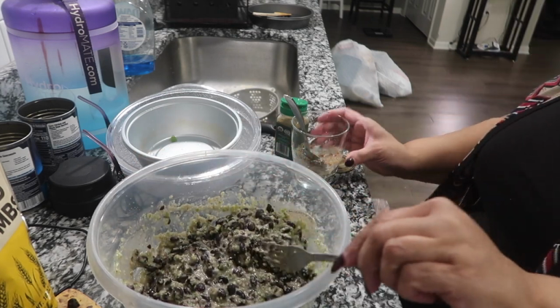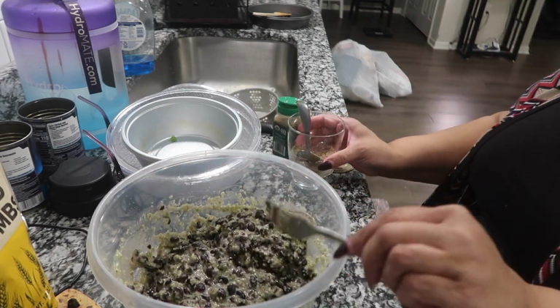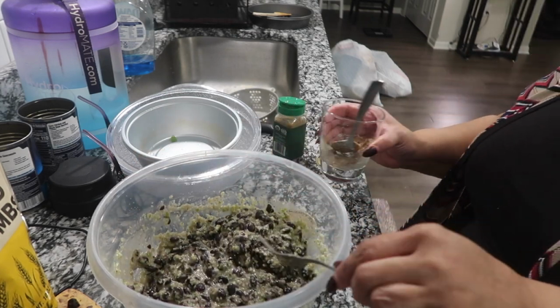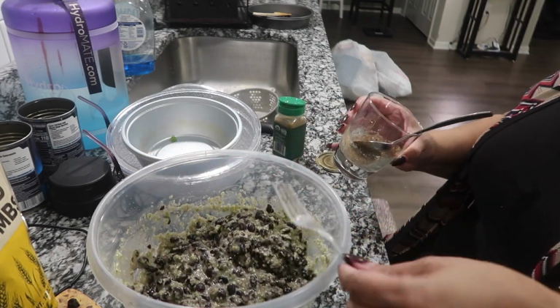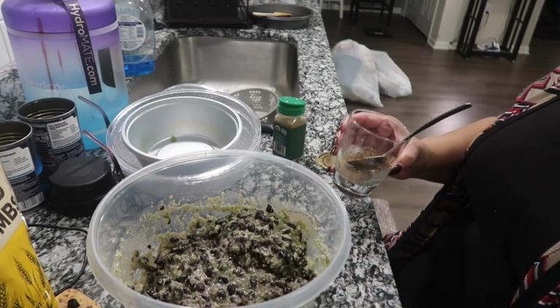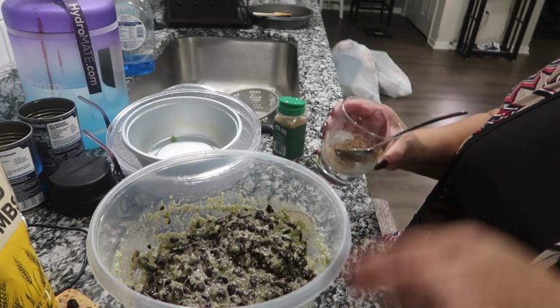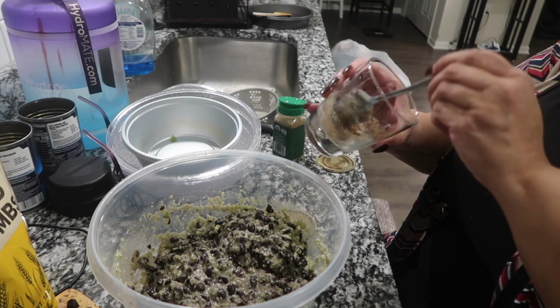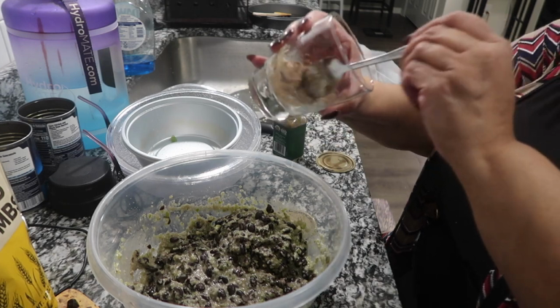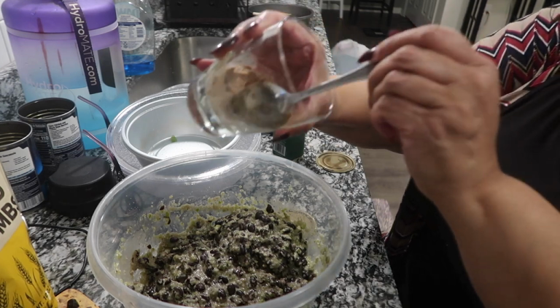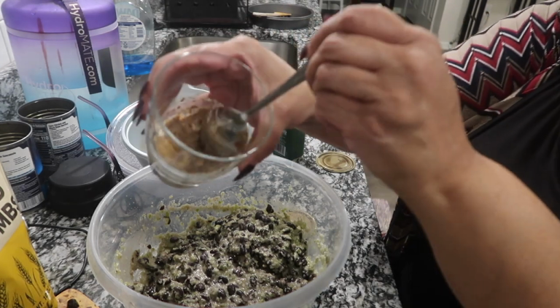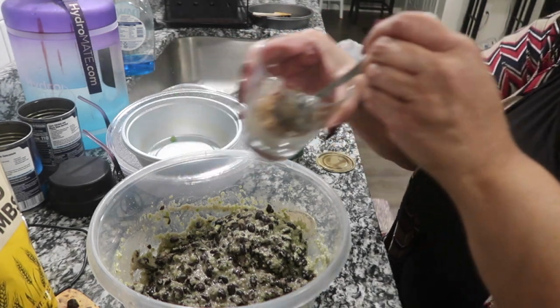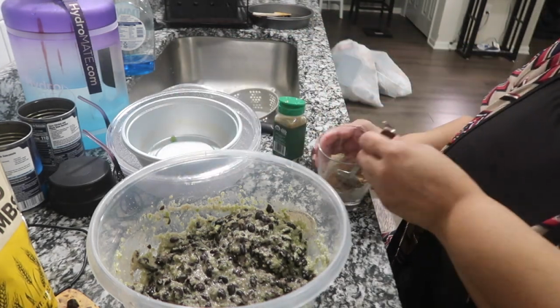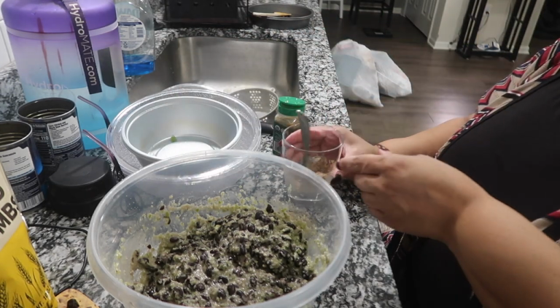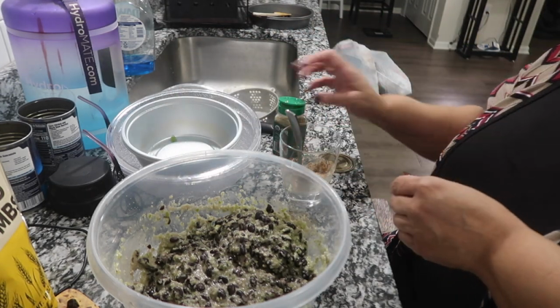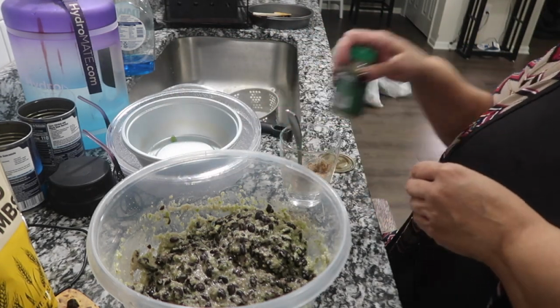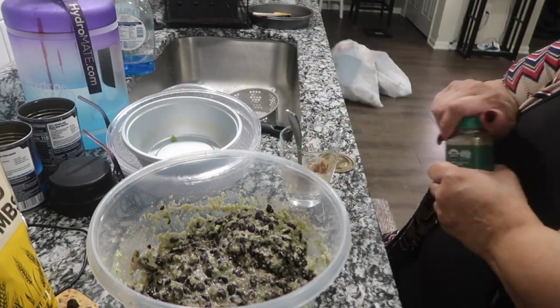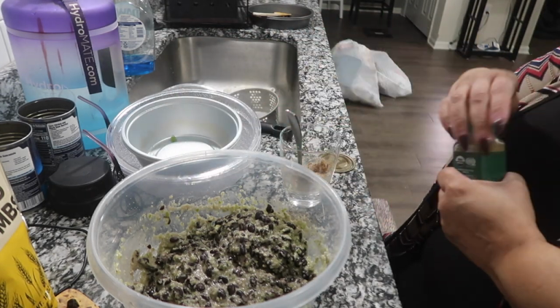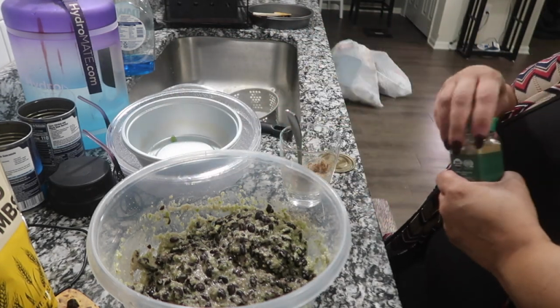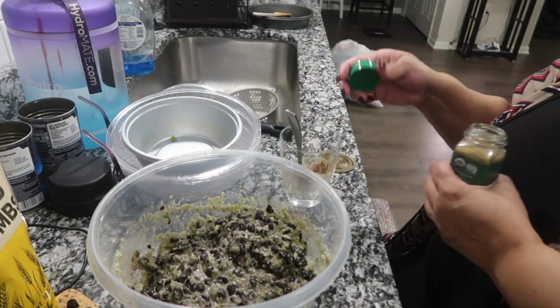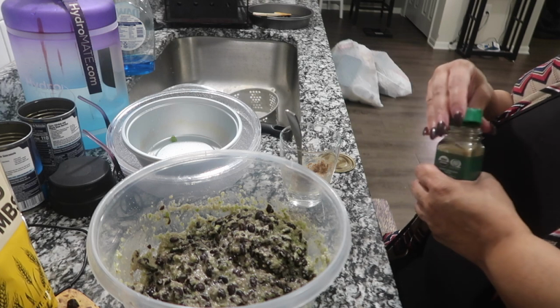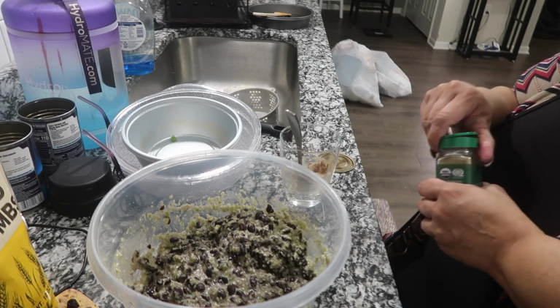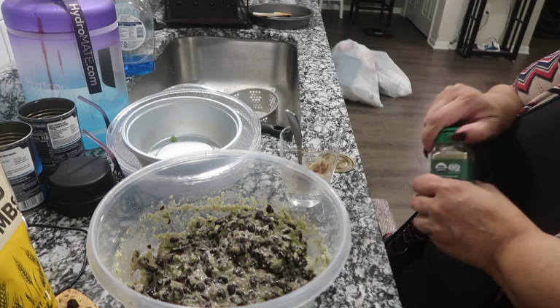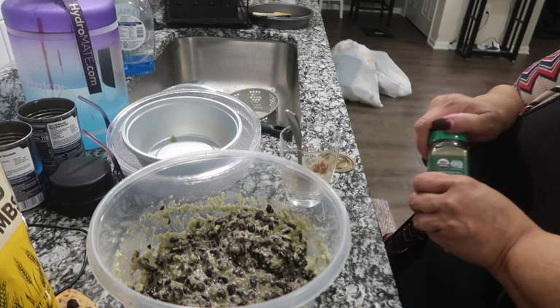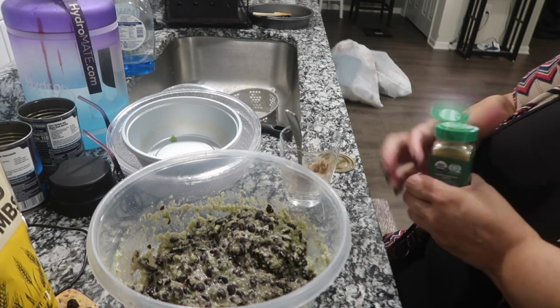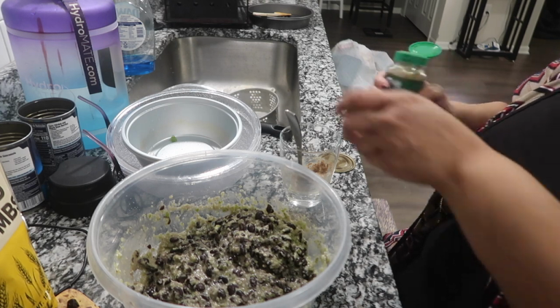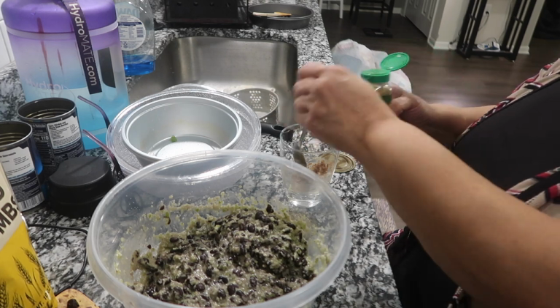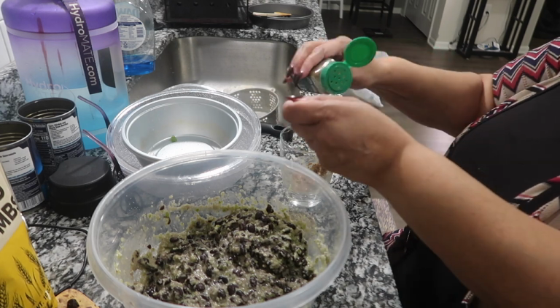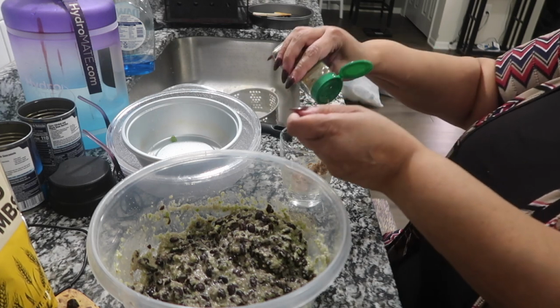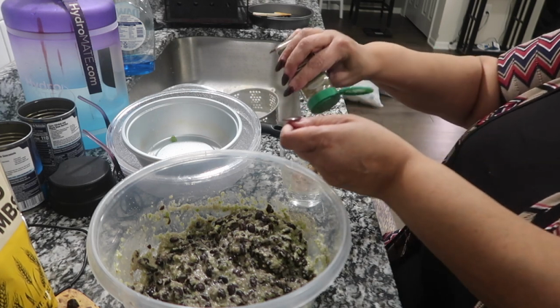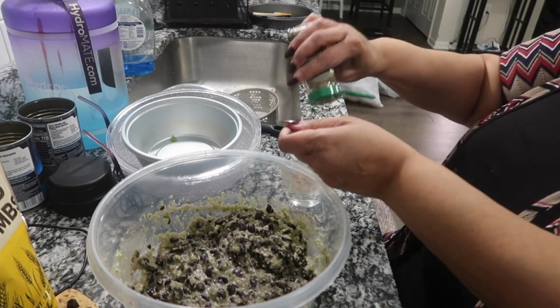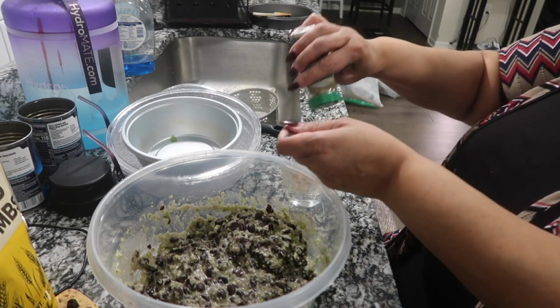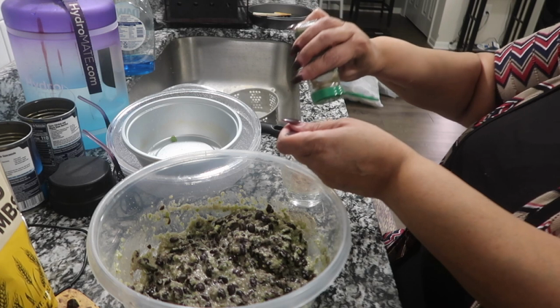This flax seed mixture is my egg replacer. I don't measure much but I'm going to try today and use a tablespoon.